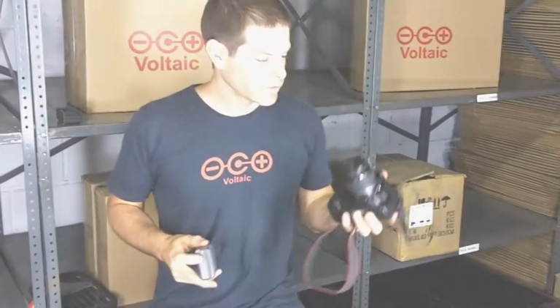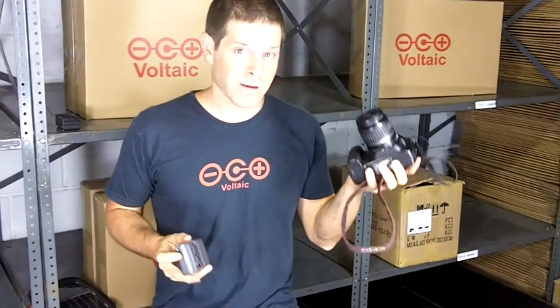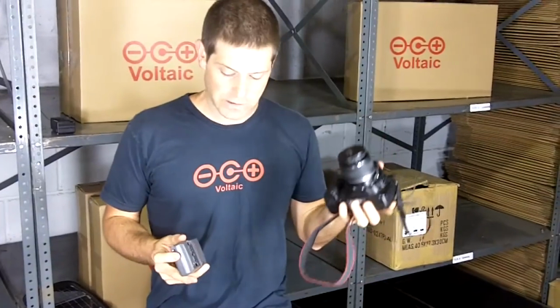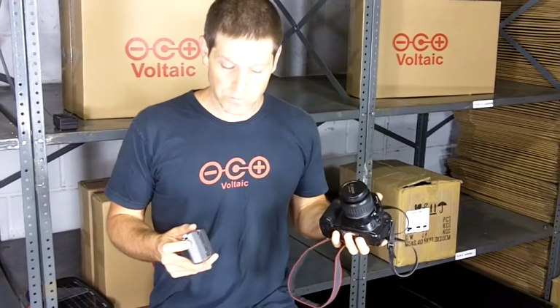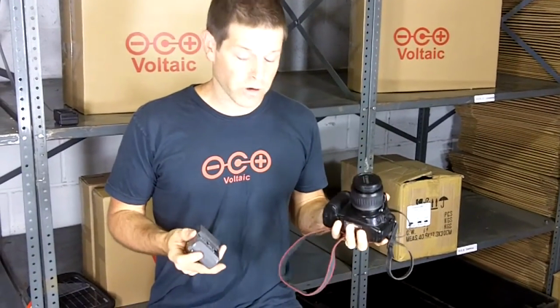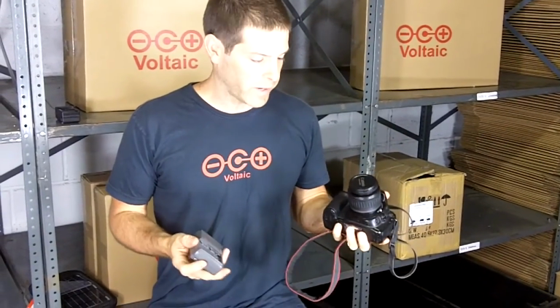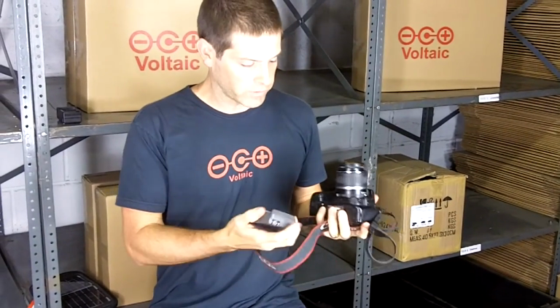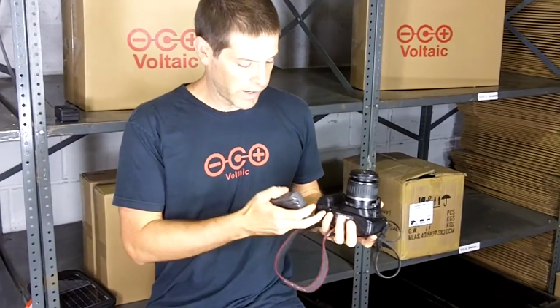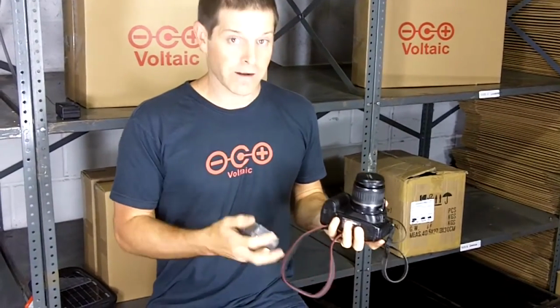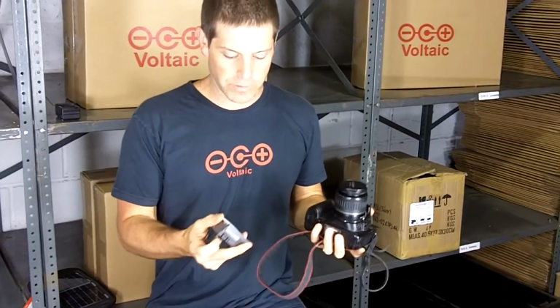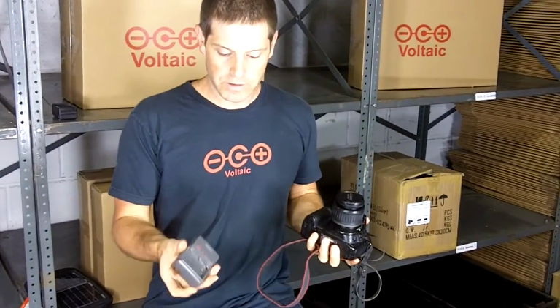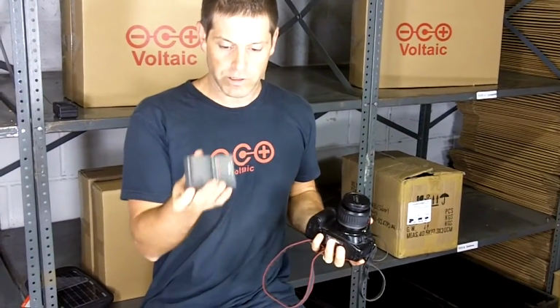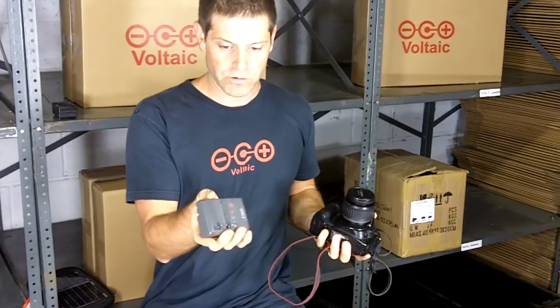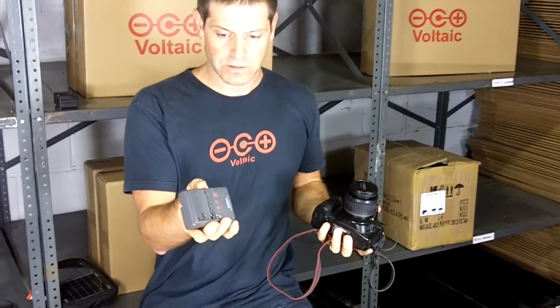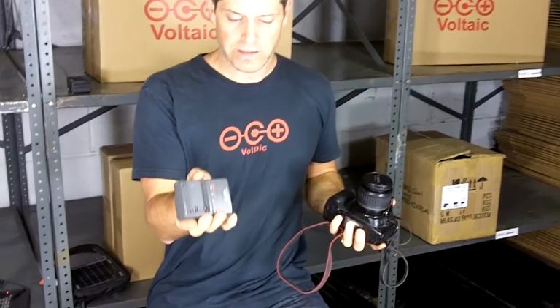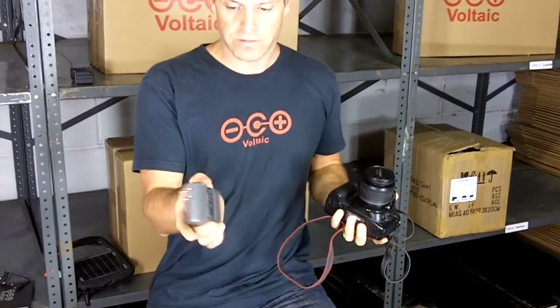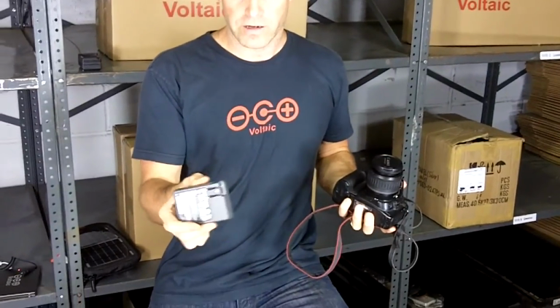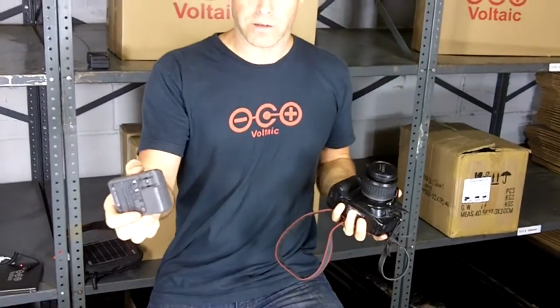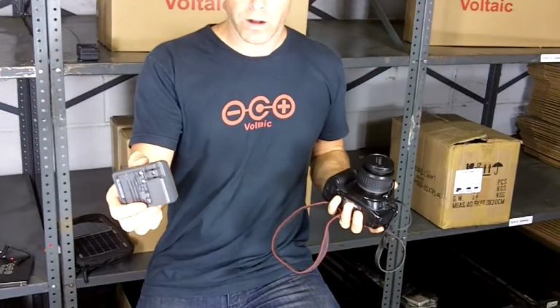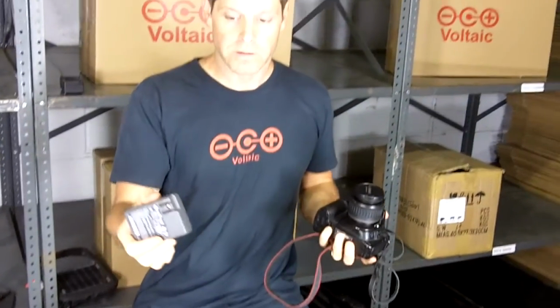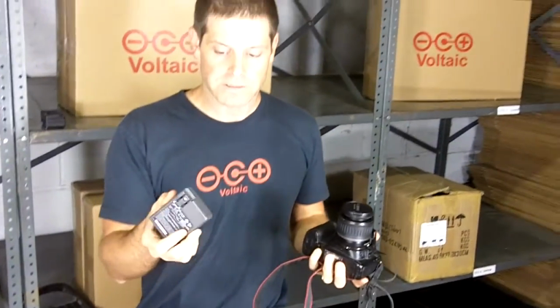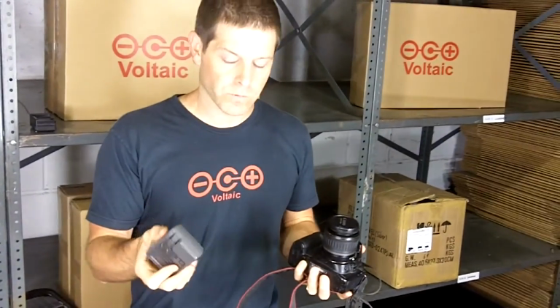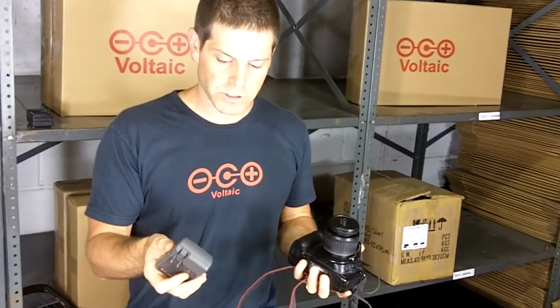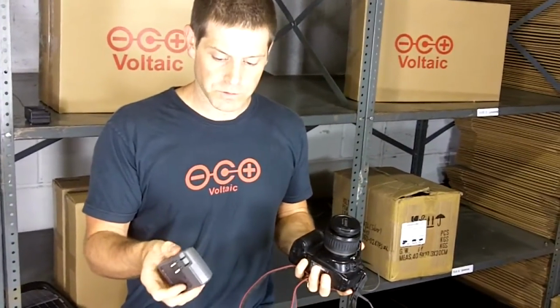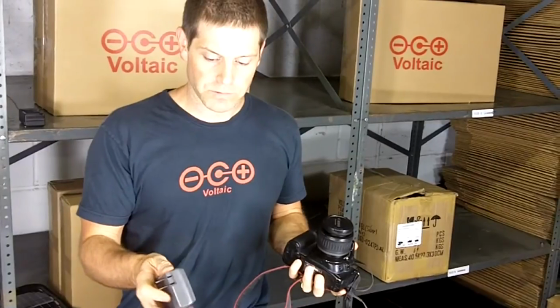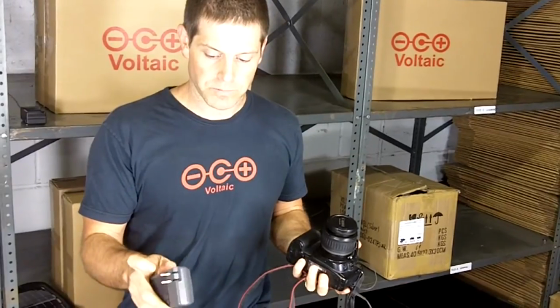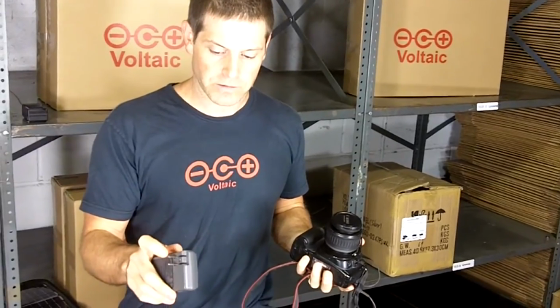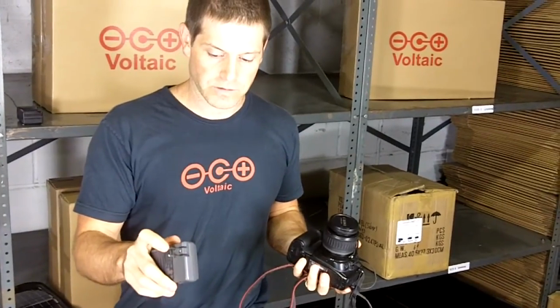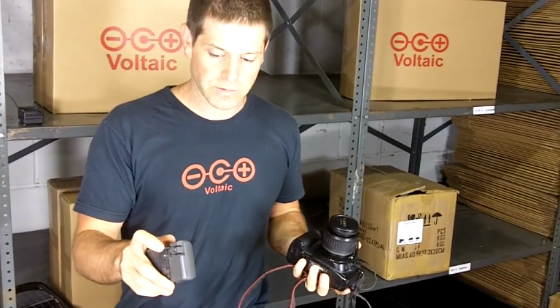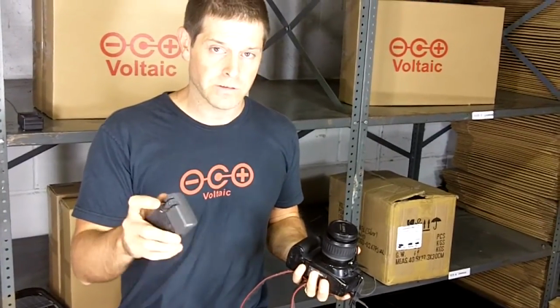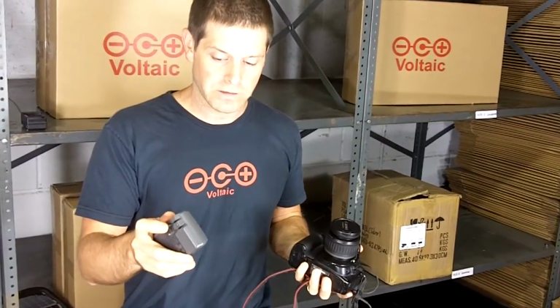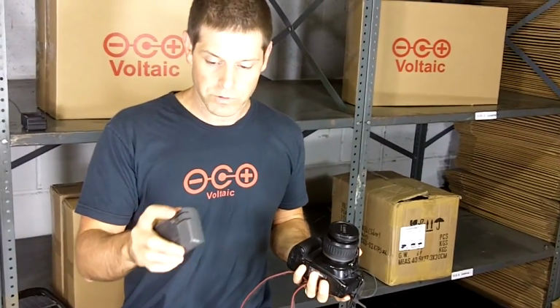If you have a camera like this, the way you charge the battery is you take the battery out of the camera, put it into a cradle like this, and you plug it into the wall. That's not going to work for charging from solar because this is an AC input and you need a DC input.